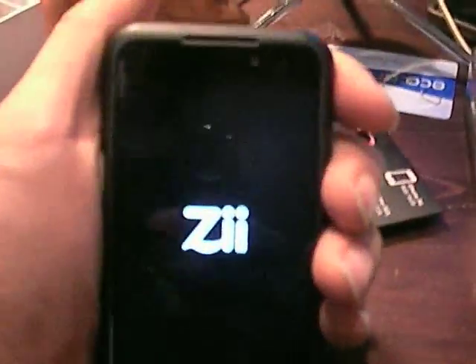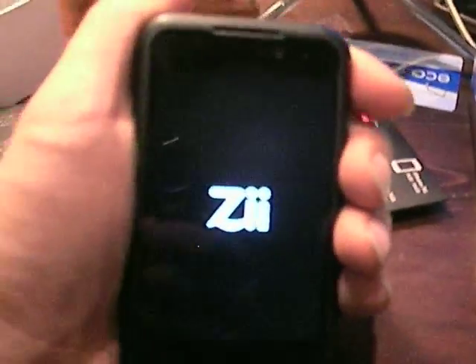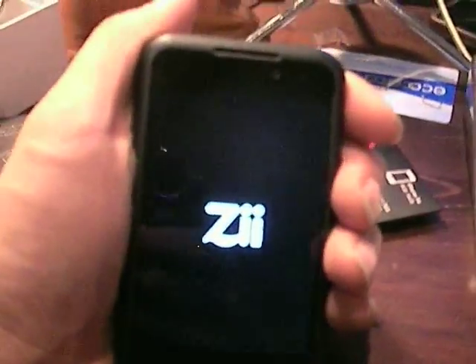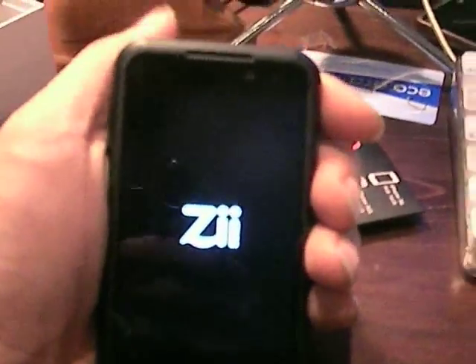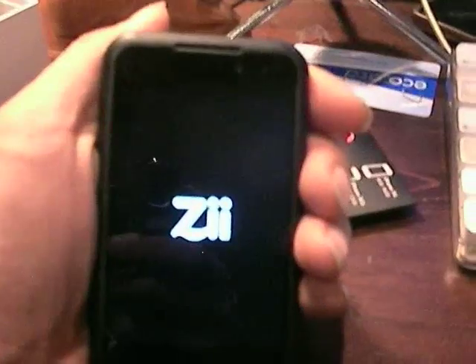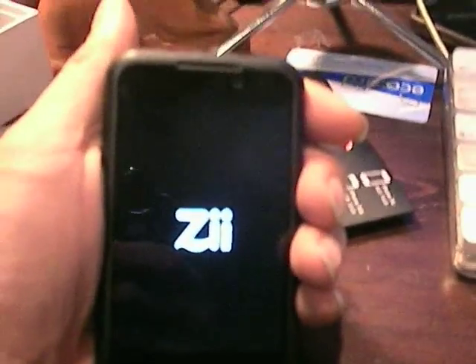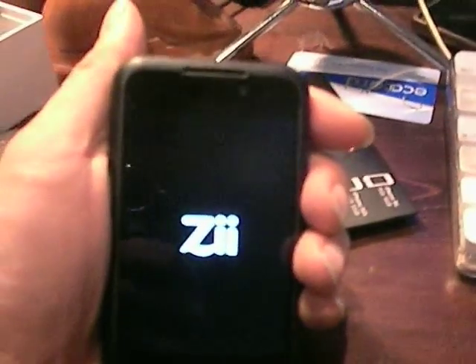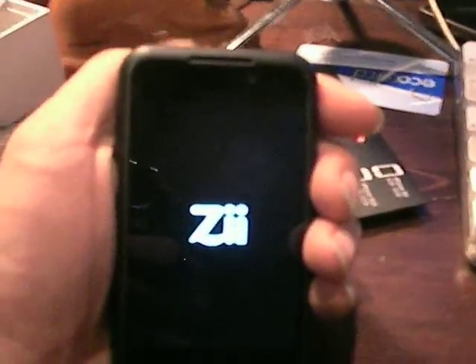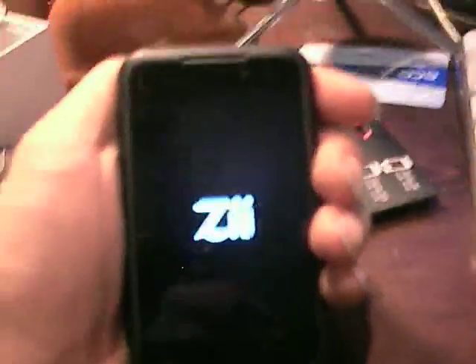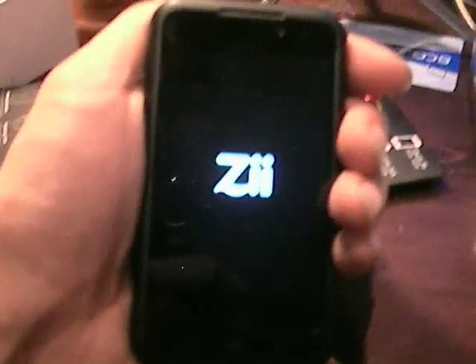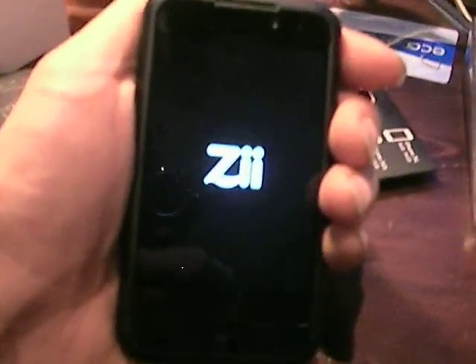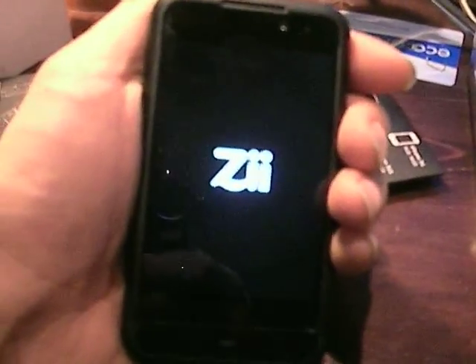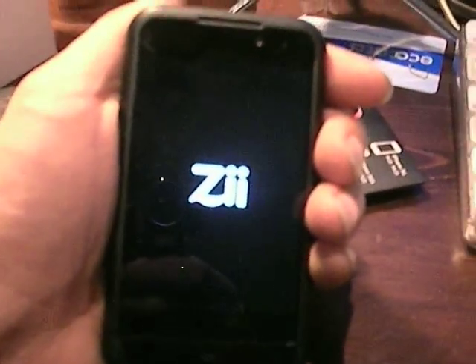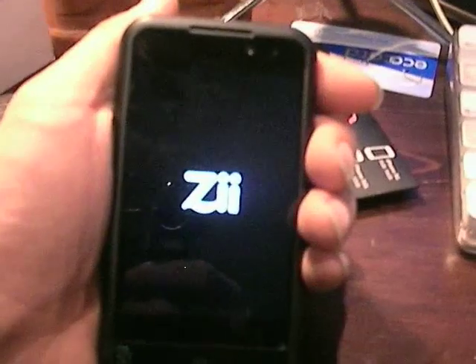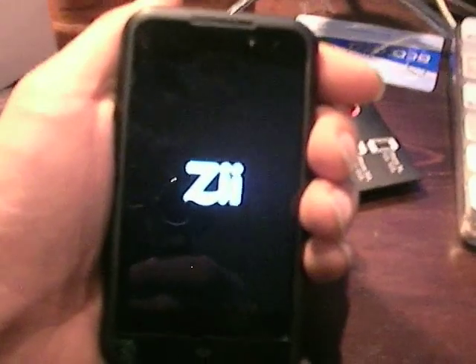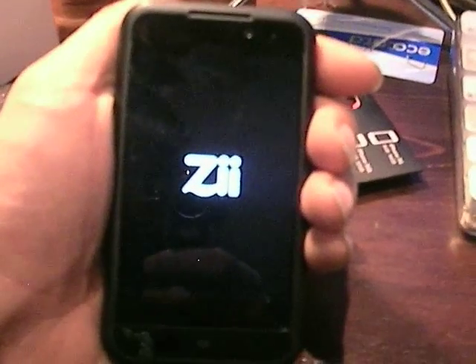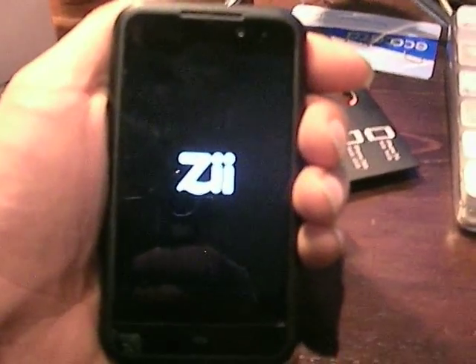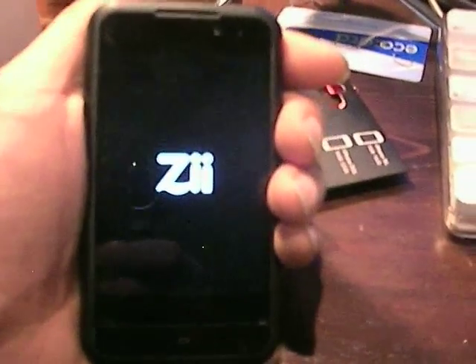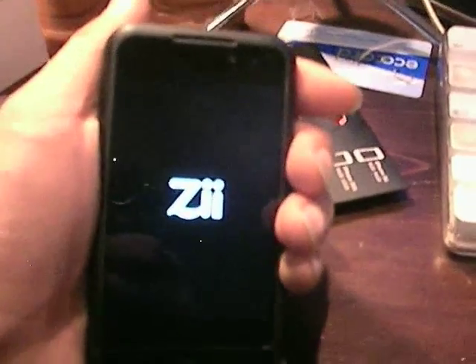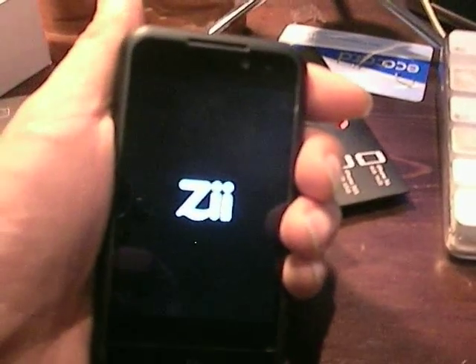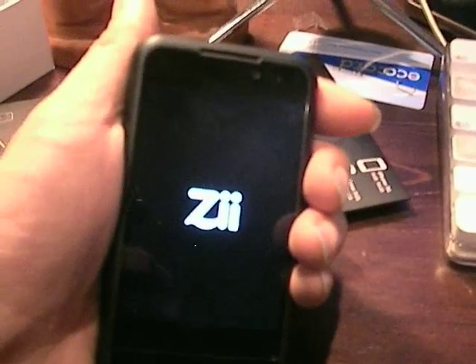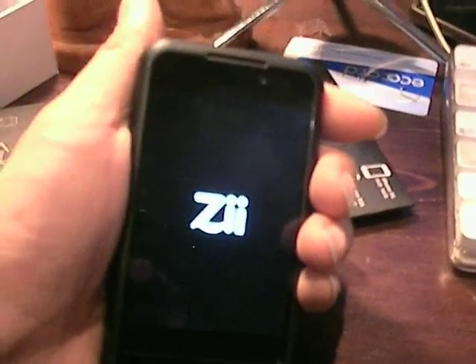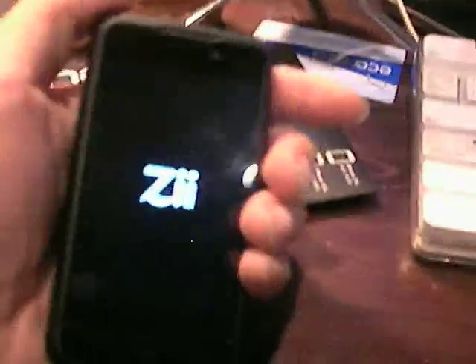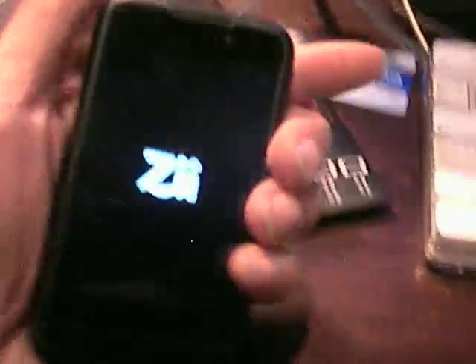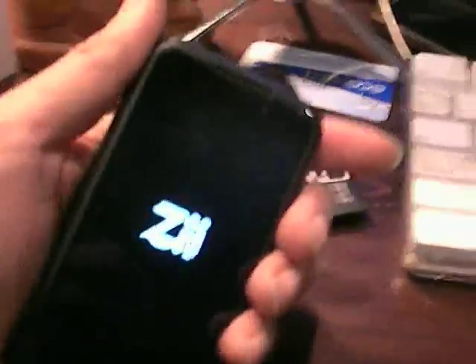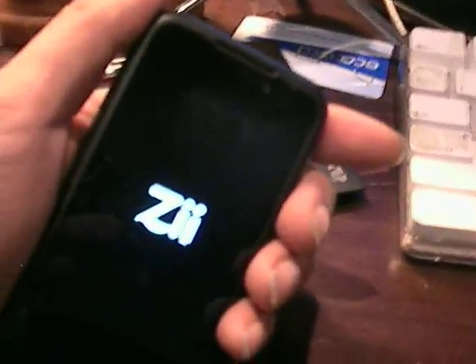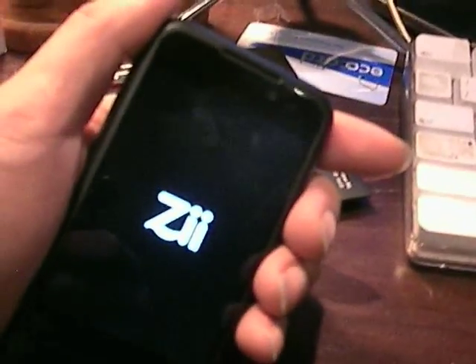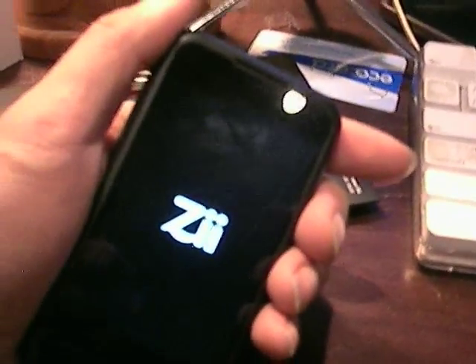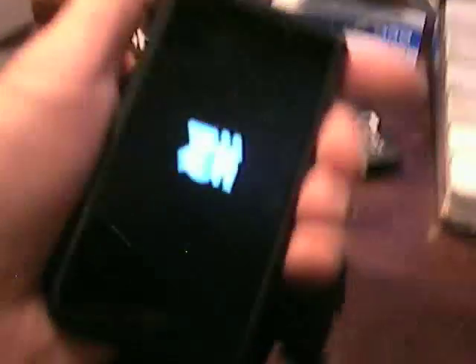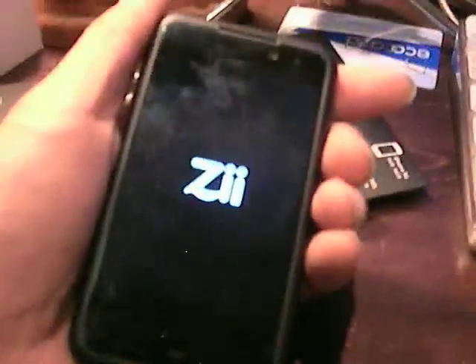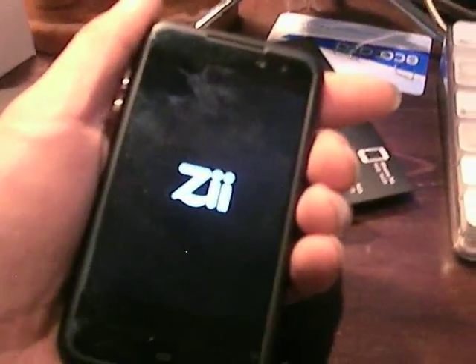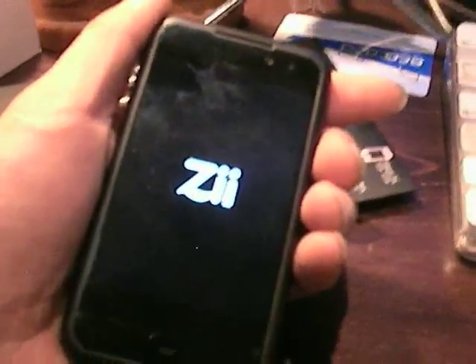There was a much anticipated Android firmware release last month, and some of you, if you were like me, ended up with a bricked ZEgg — running the updater and having the ZEgg only show the startup screen.